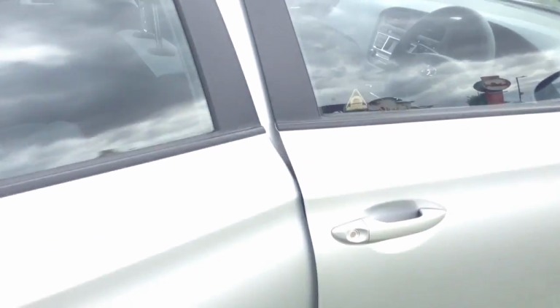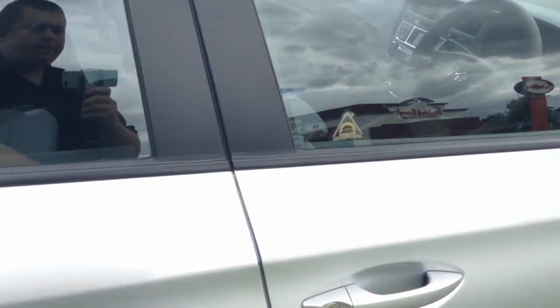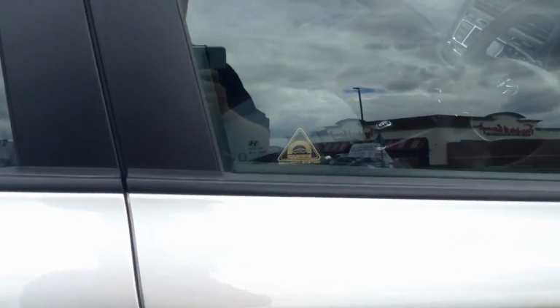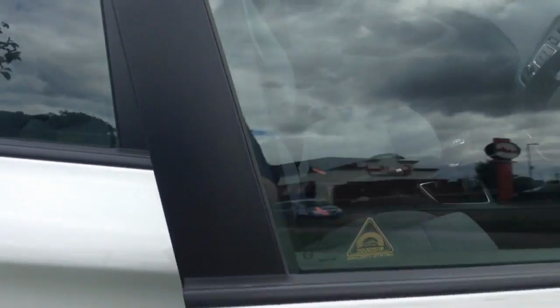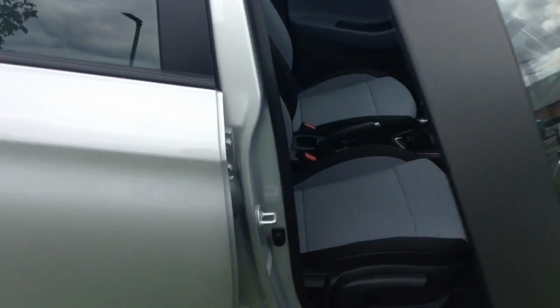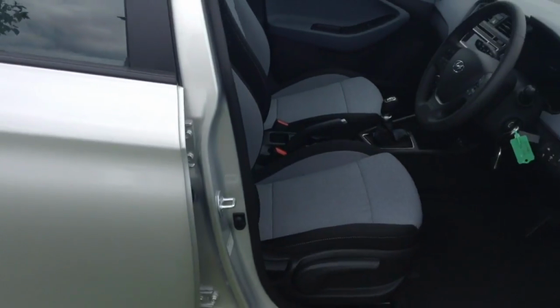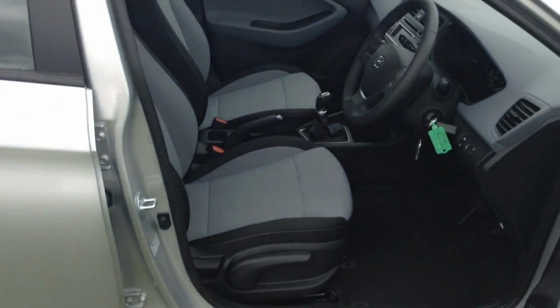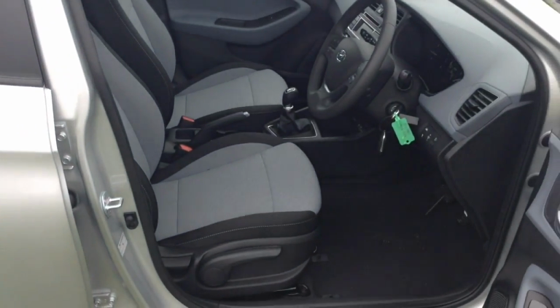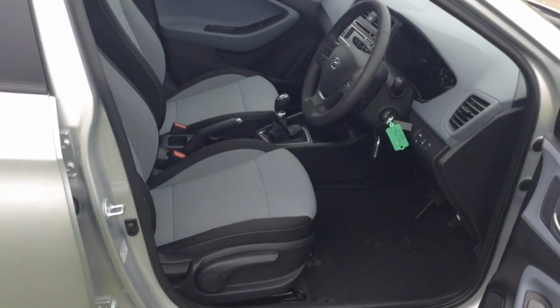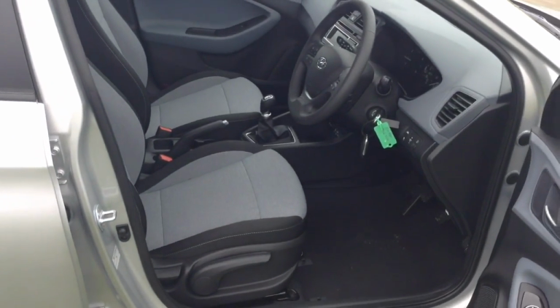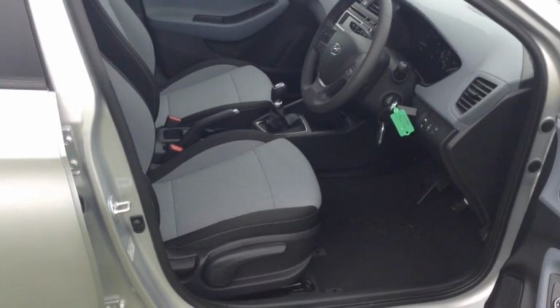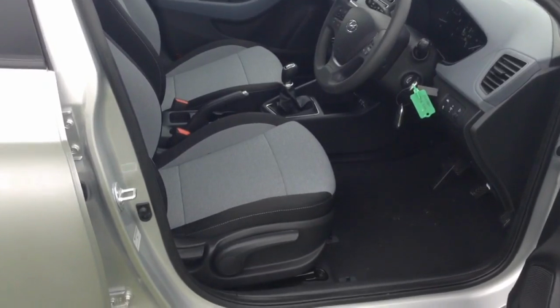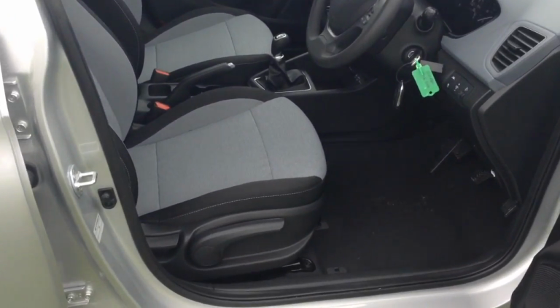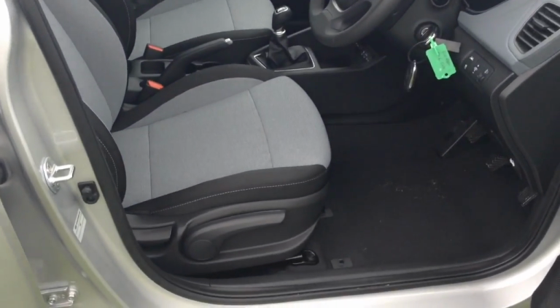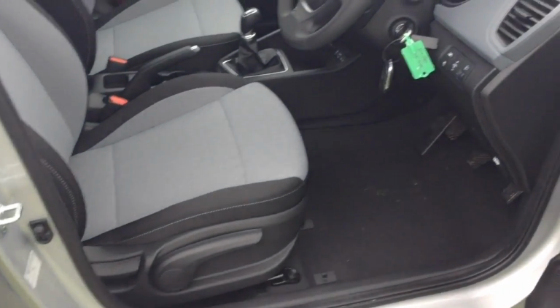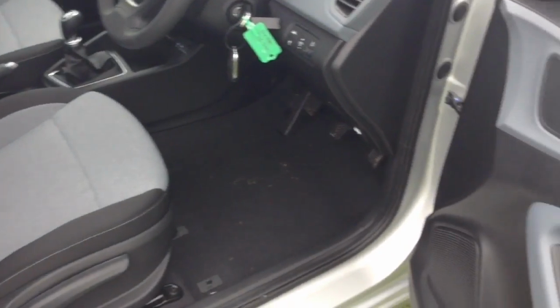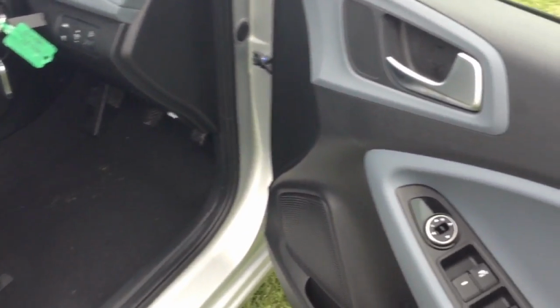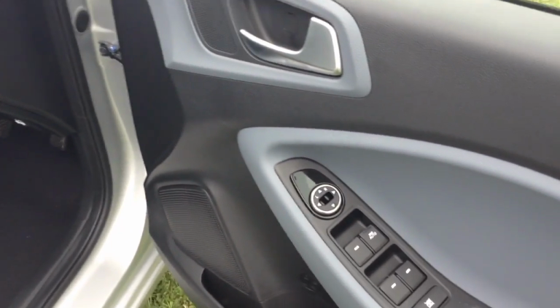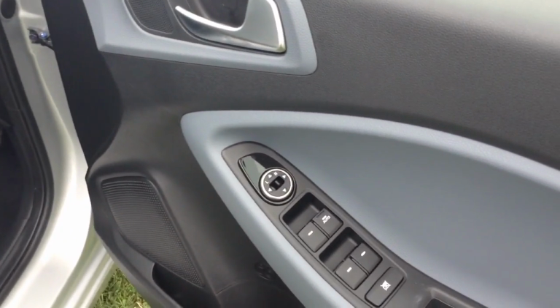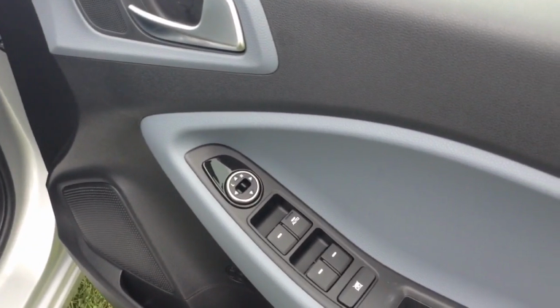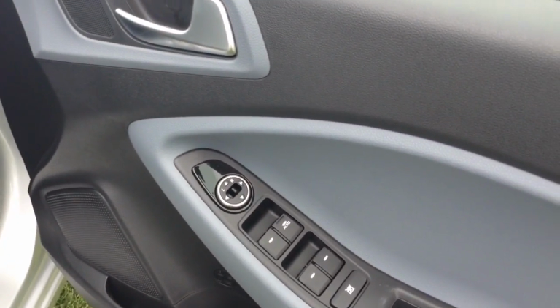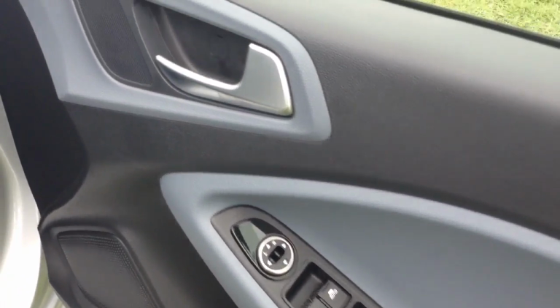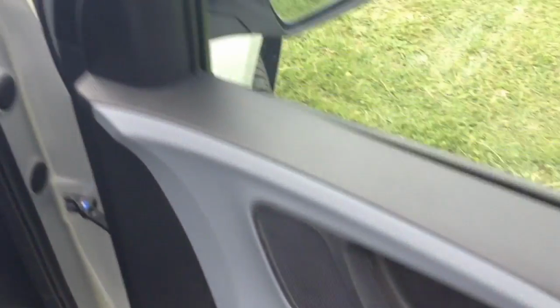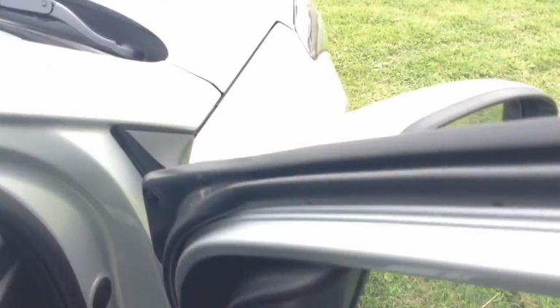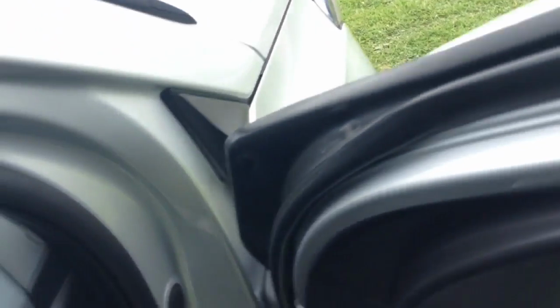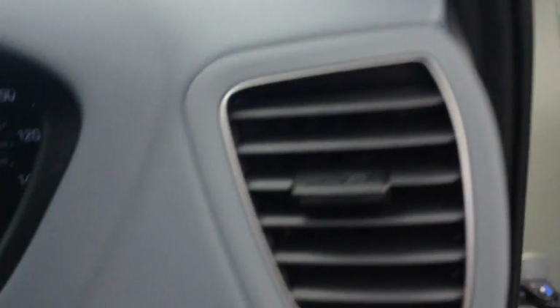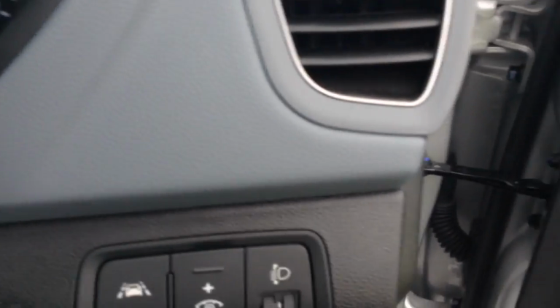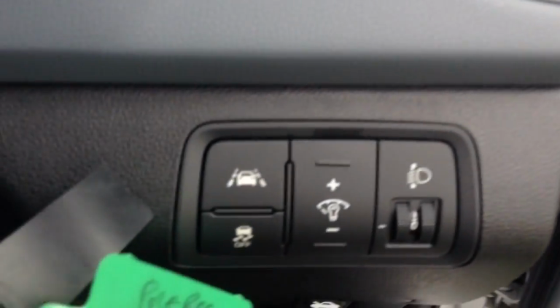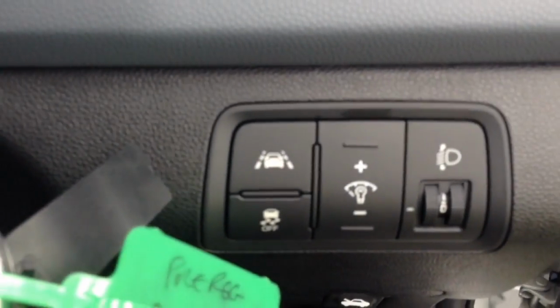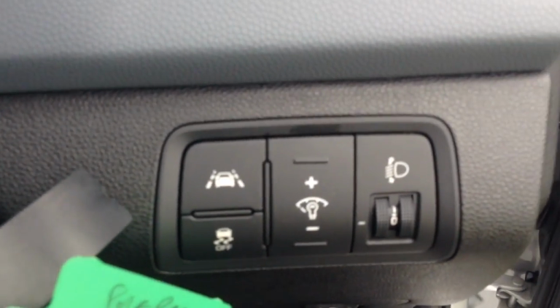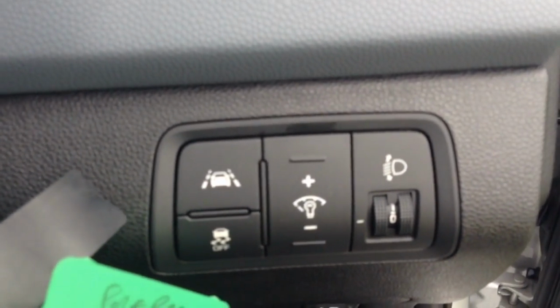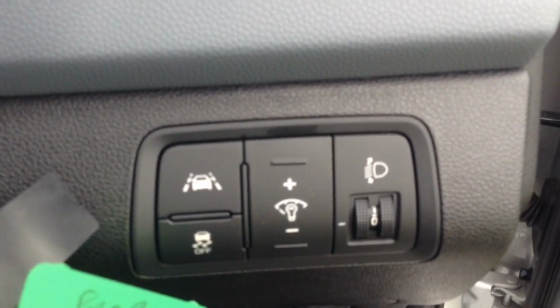Moving into the front of the vehicle, you've got the same interior running right the way through, with a height adjustable driver's seat, electric mirror adjustments on the door, and to the right hand side of the steering wheel you have your lane departure warning as well.